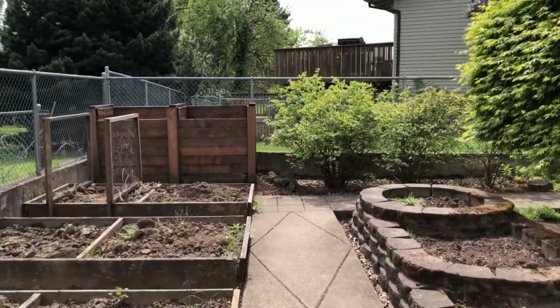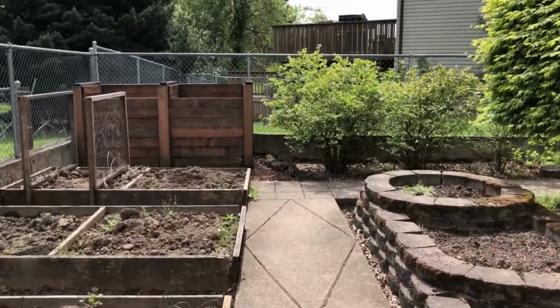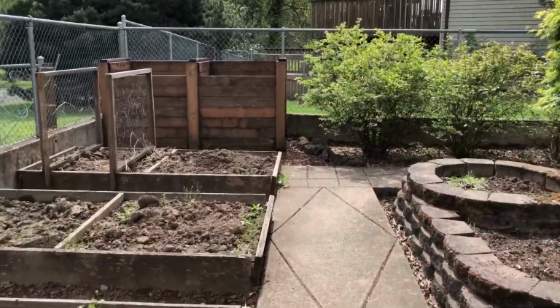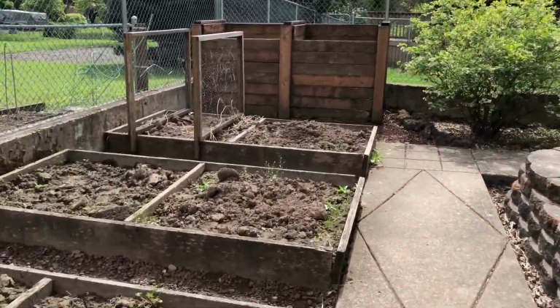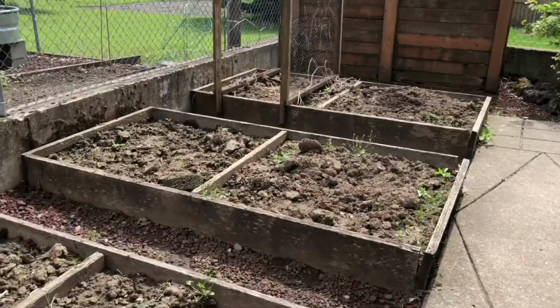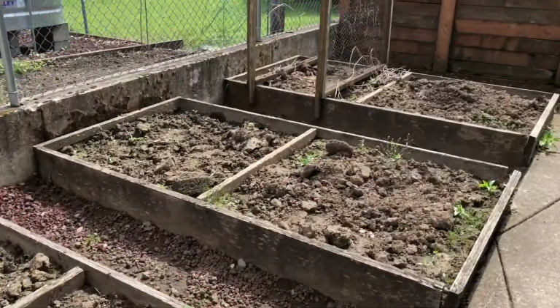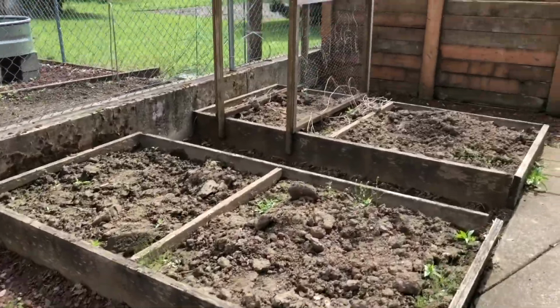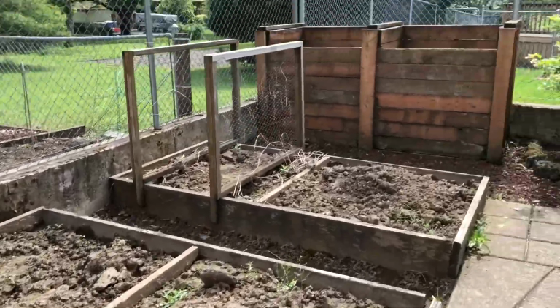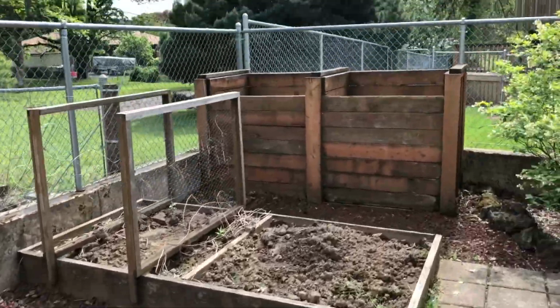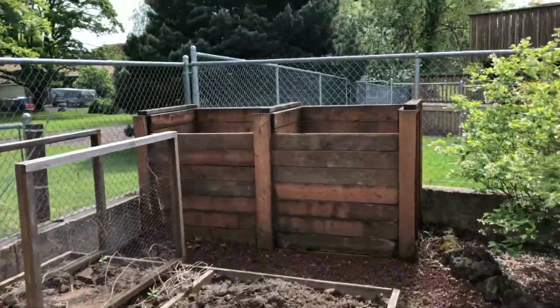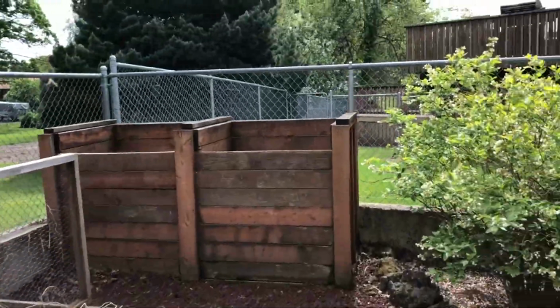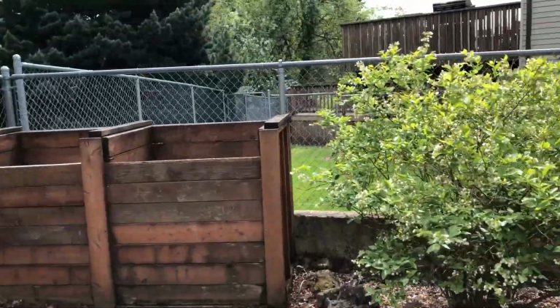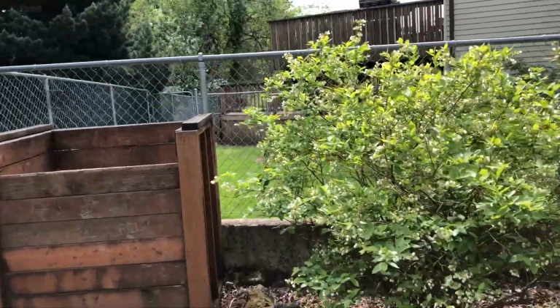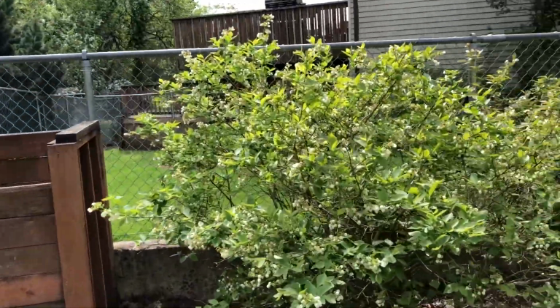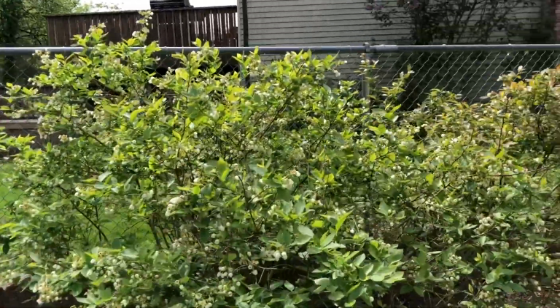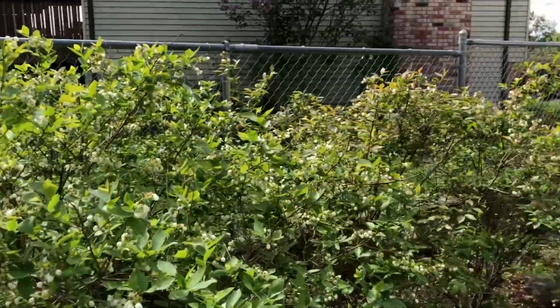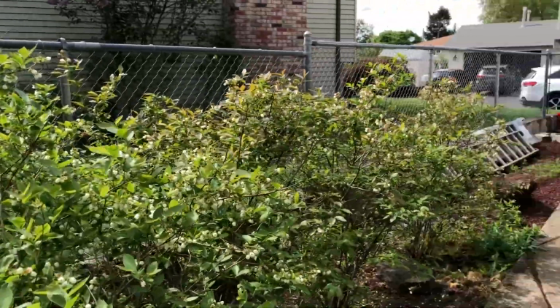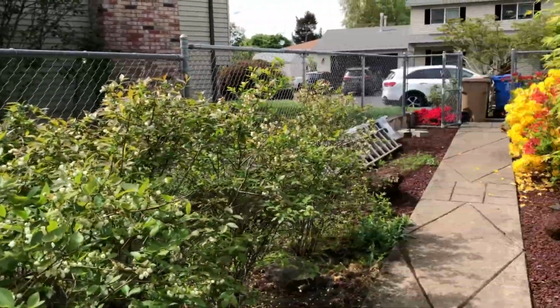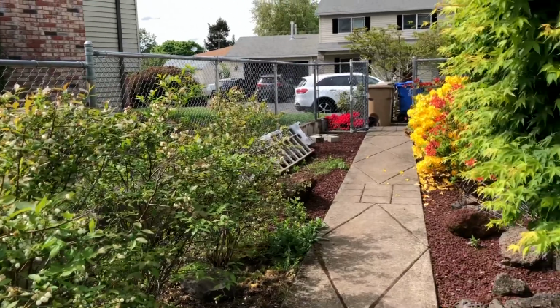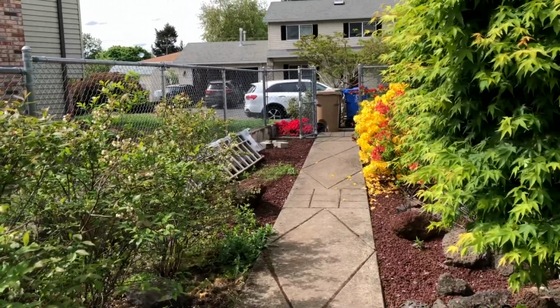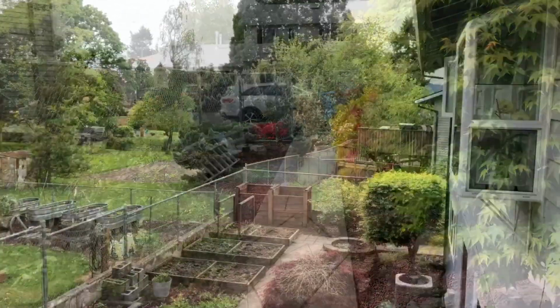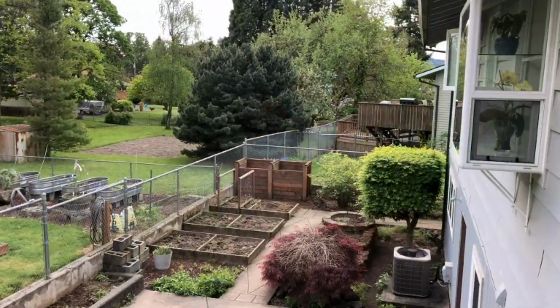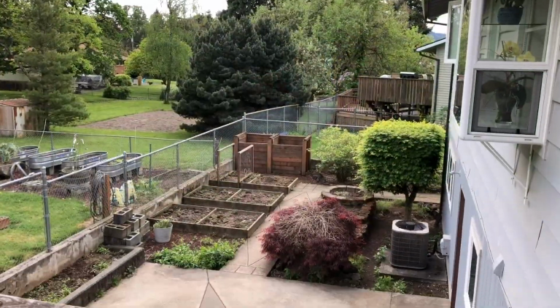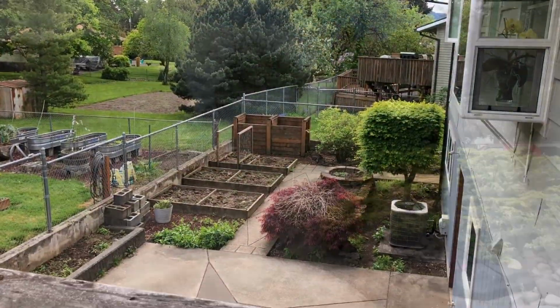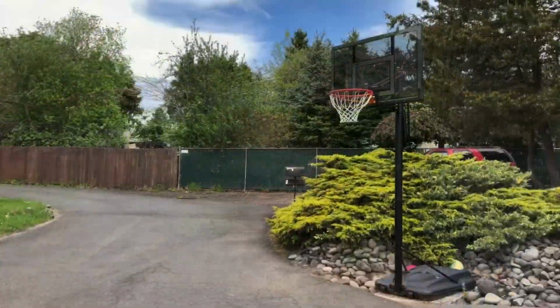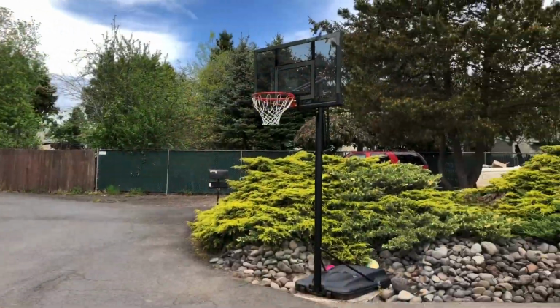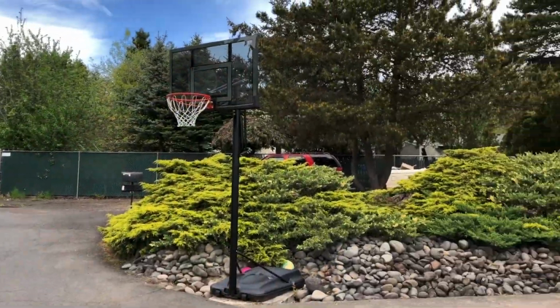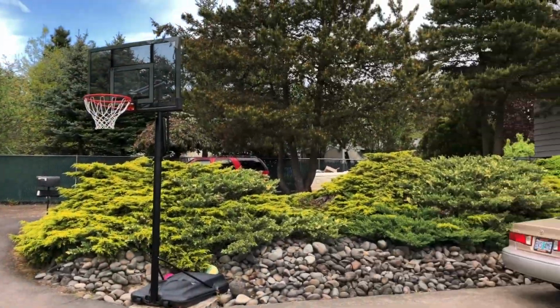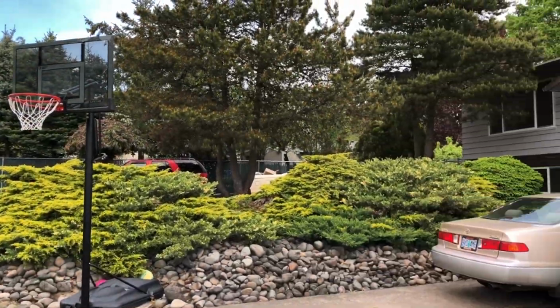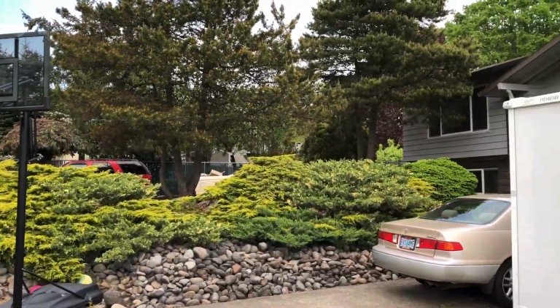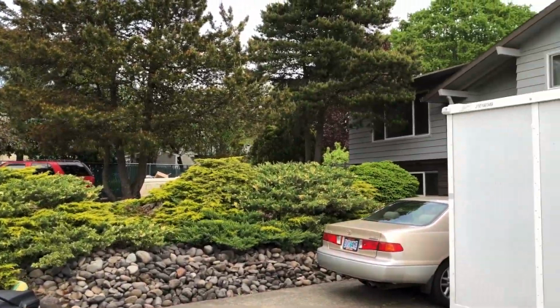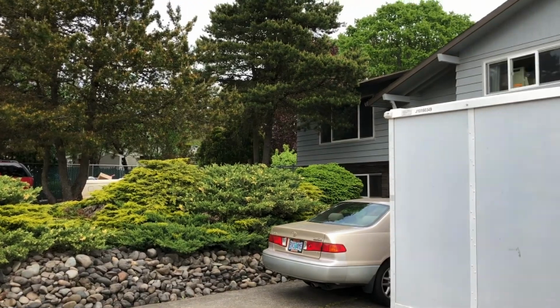Here's the yard — there are some garden beds, a compost area, some really beautiful blueberry bushes, and just great landscaping in the front. It's a small, quiet cul-de-sac.